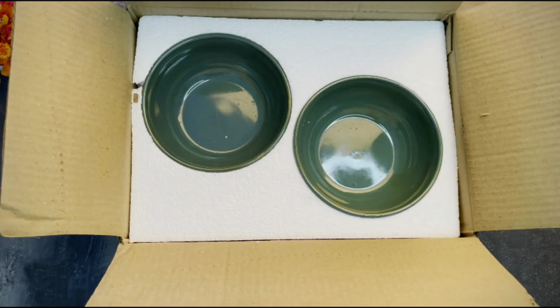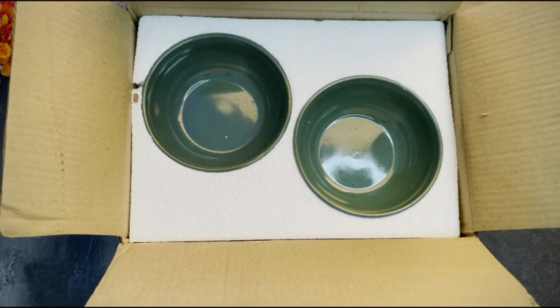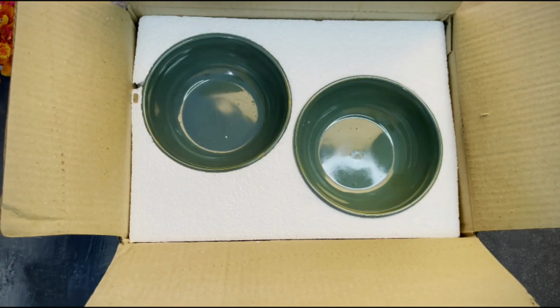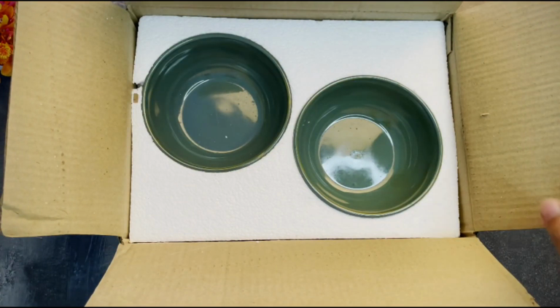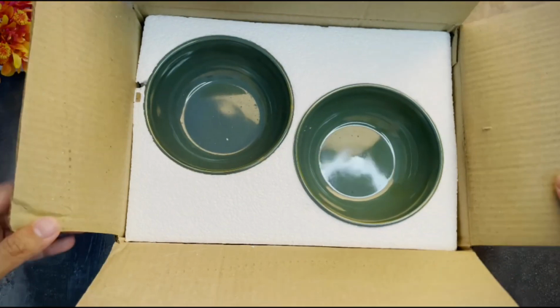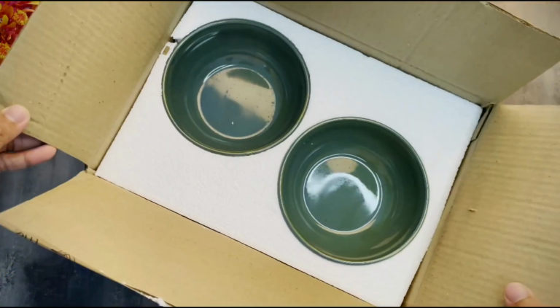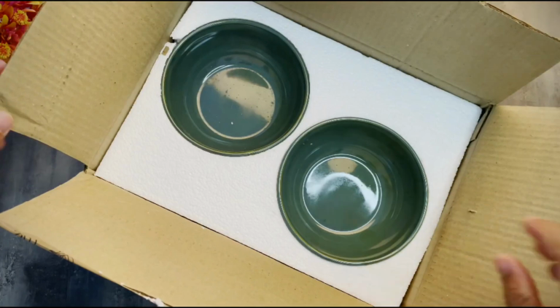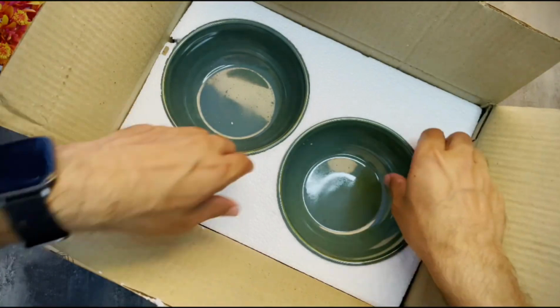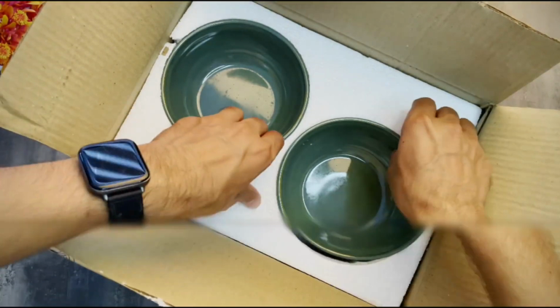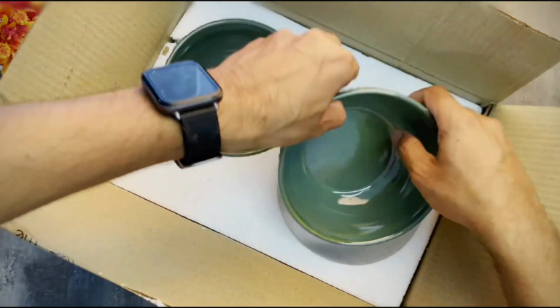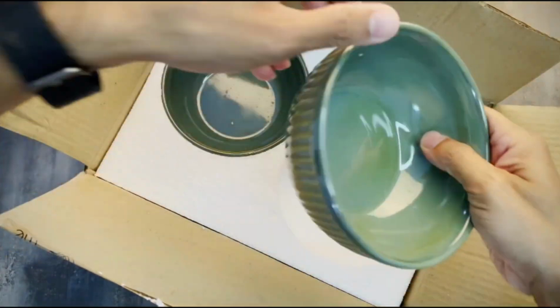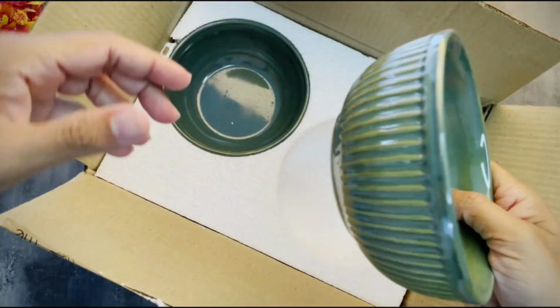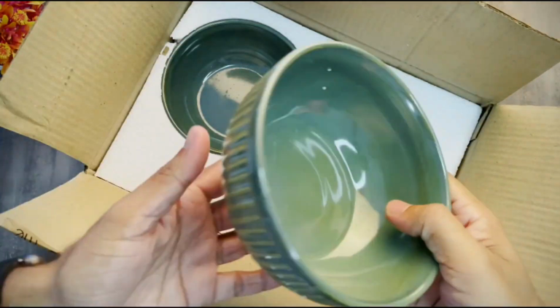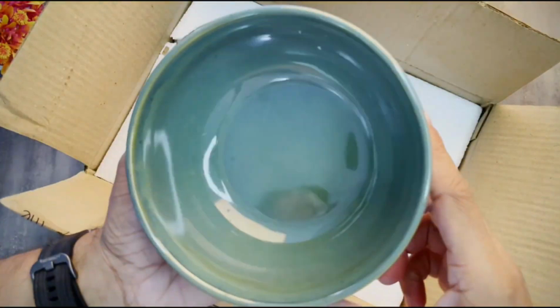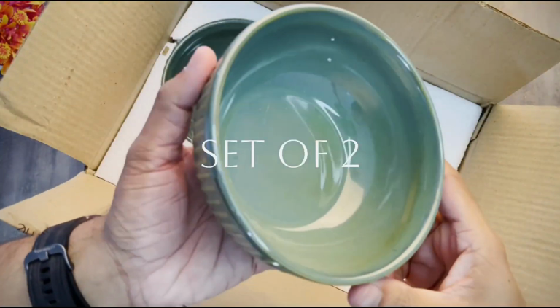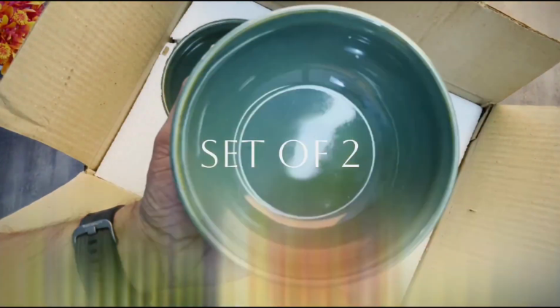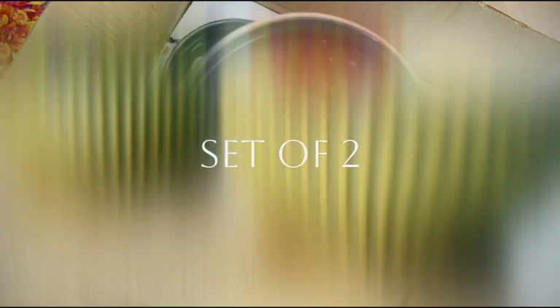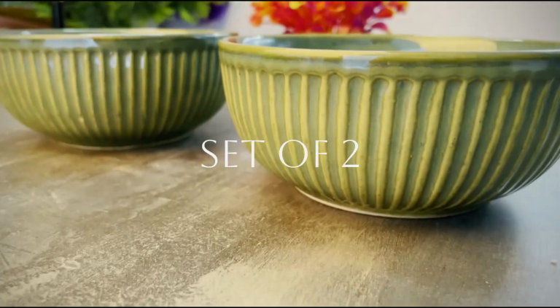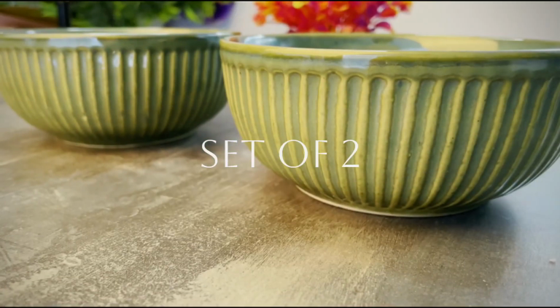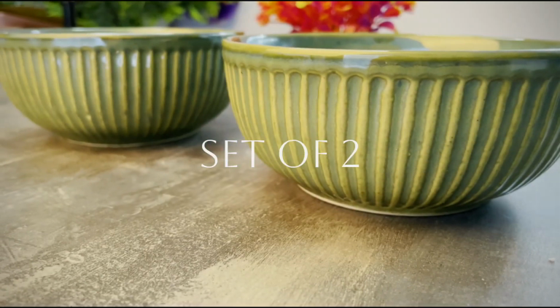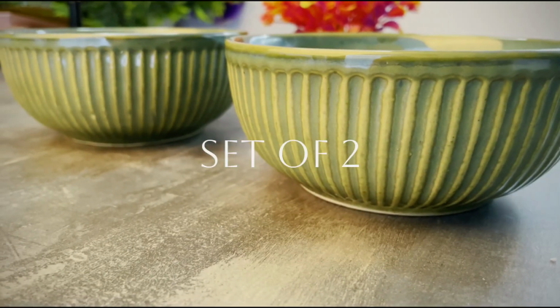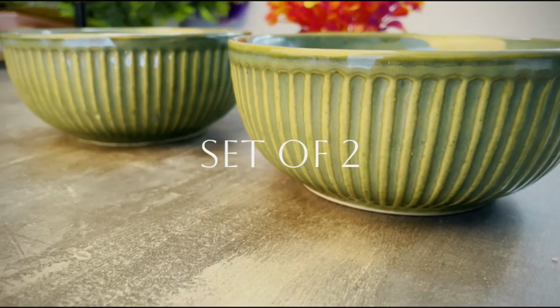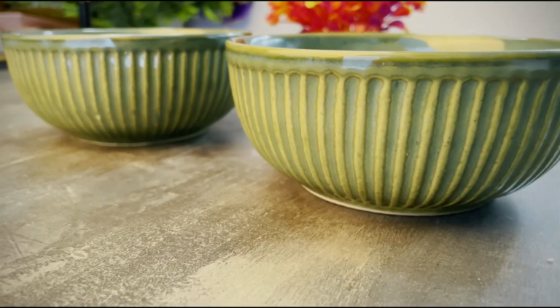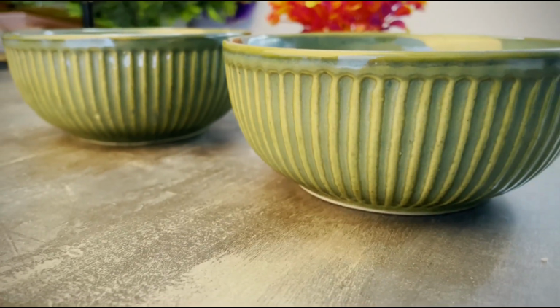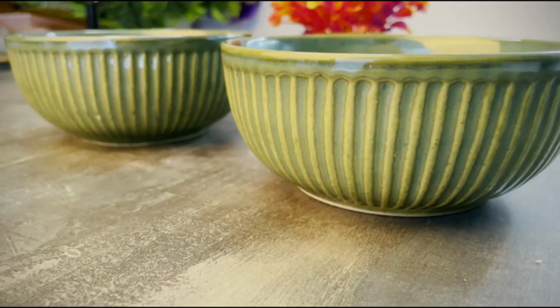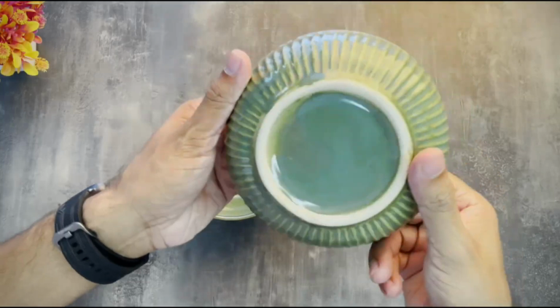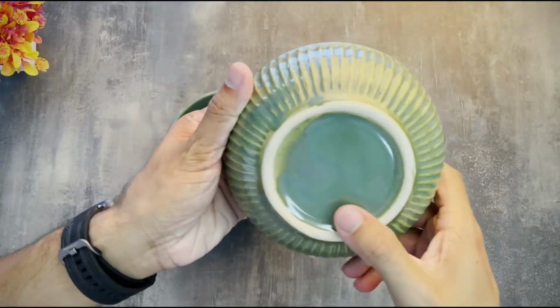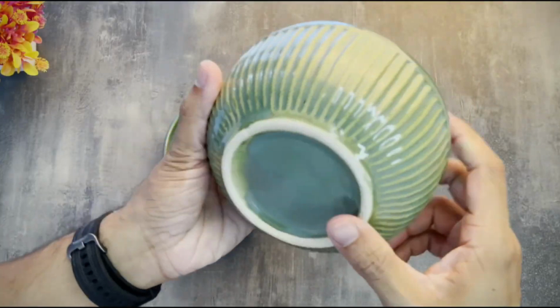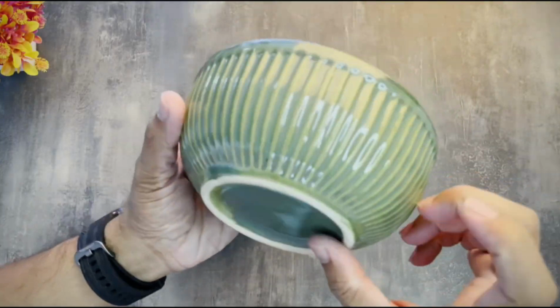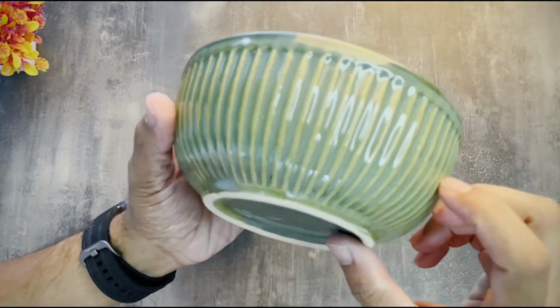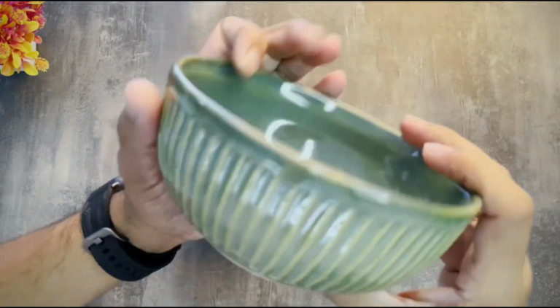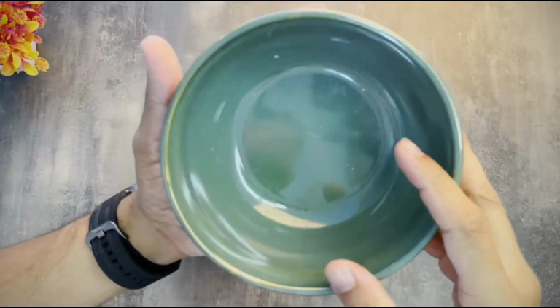These bowls are beautifully wrapped — let's take a closer look. Here's the first bowl; just look at the elegant Glam Green pattern. It really elevates any table setting.